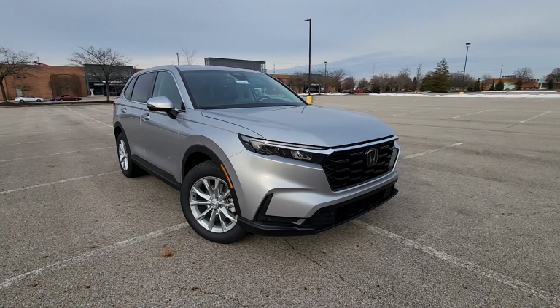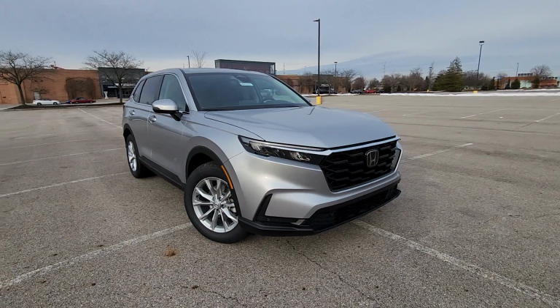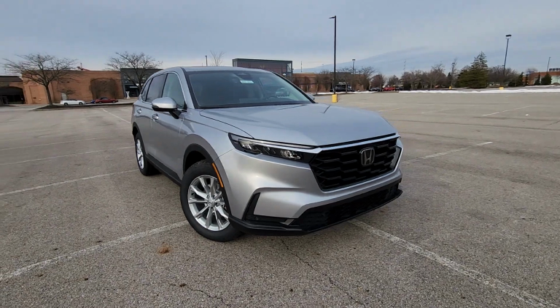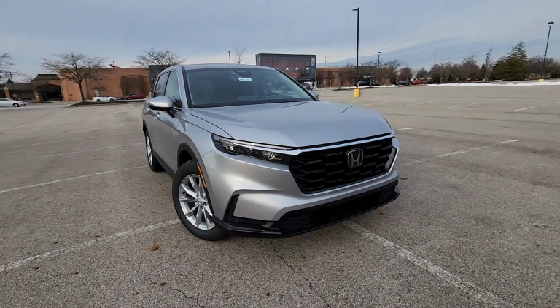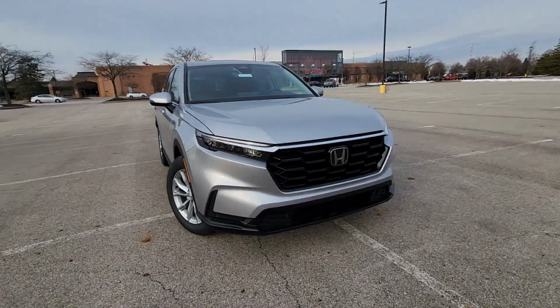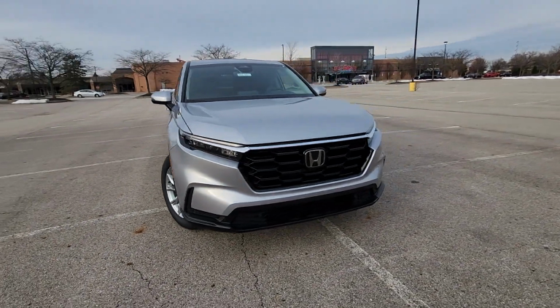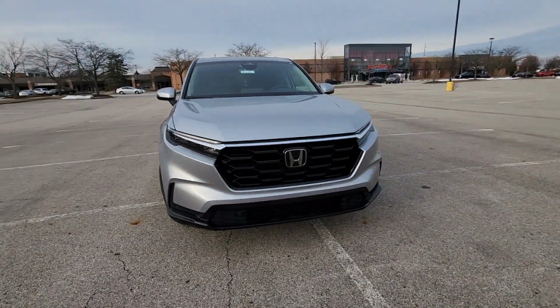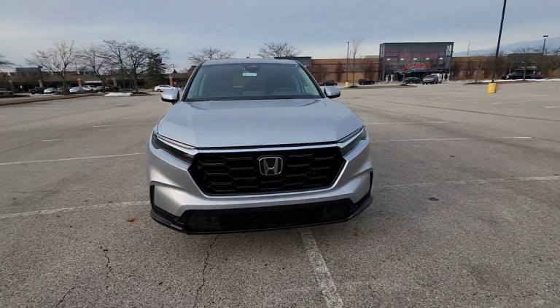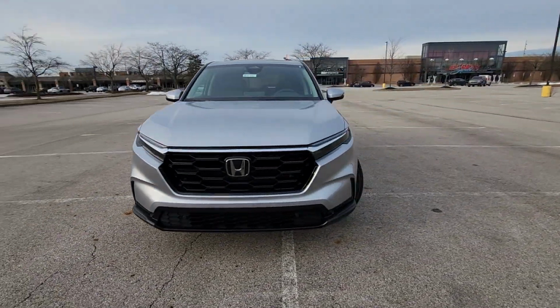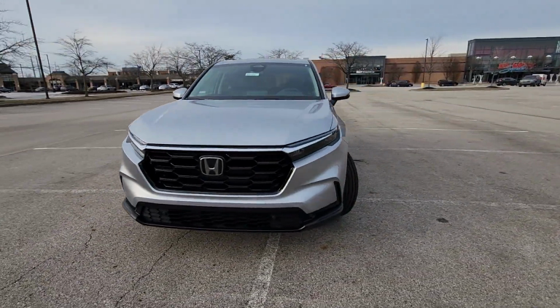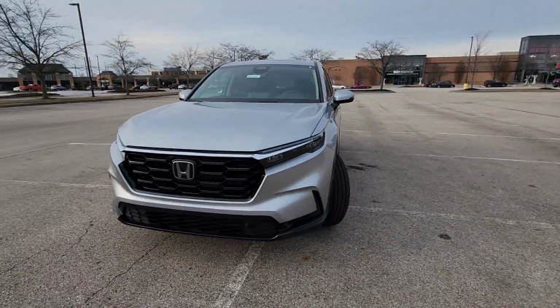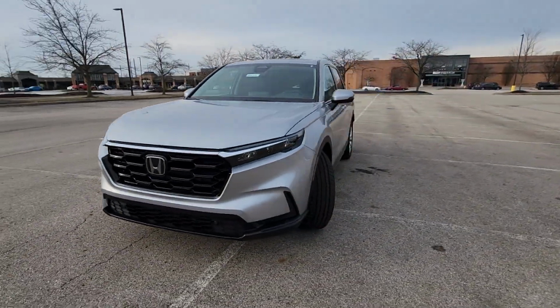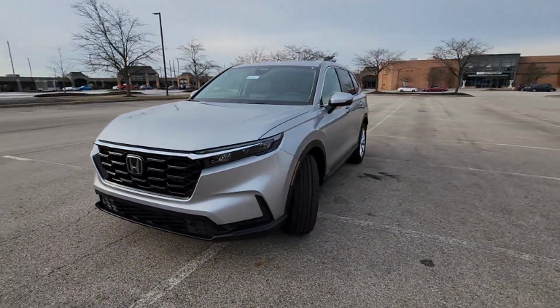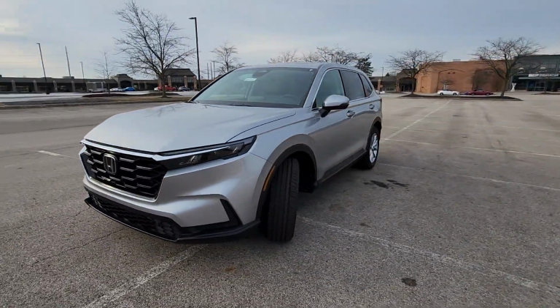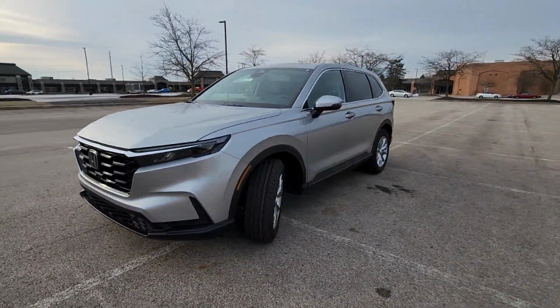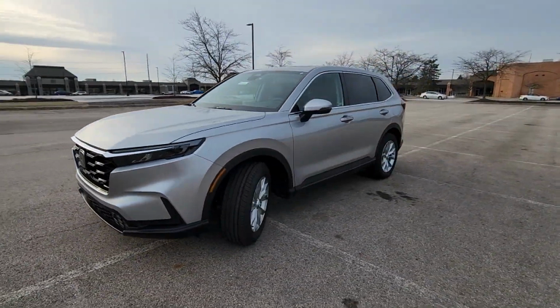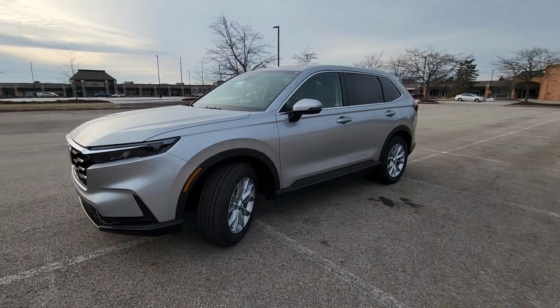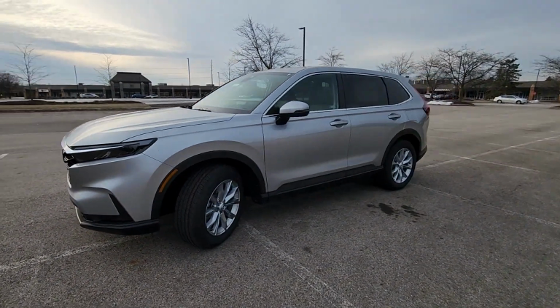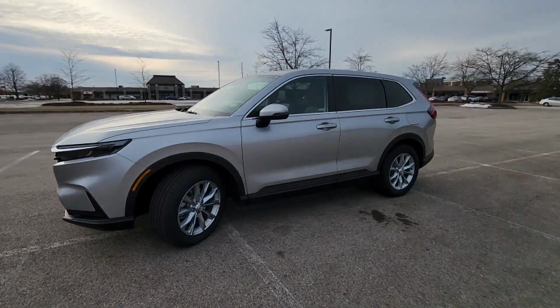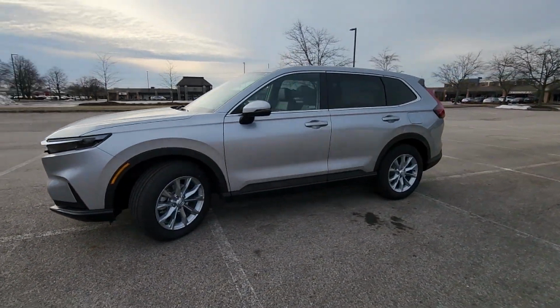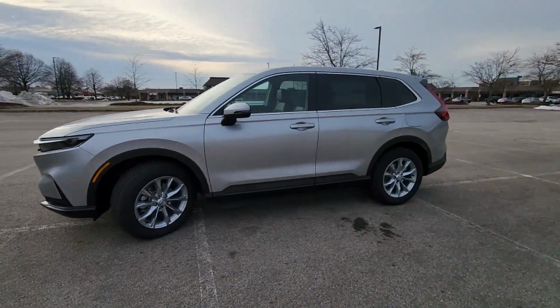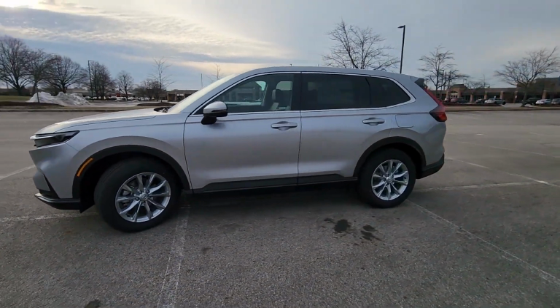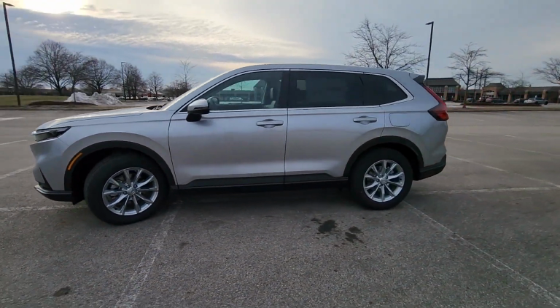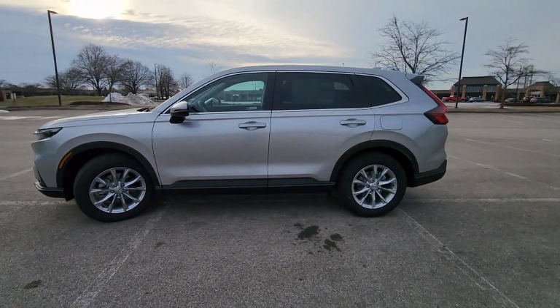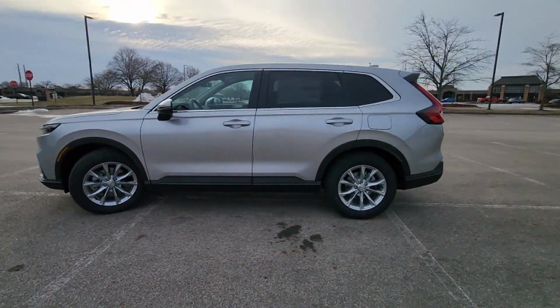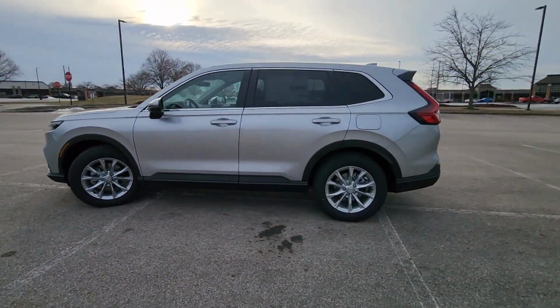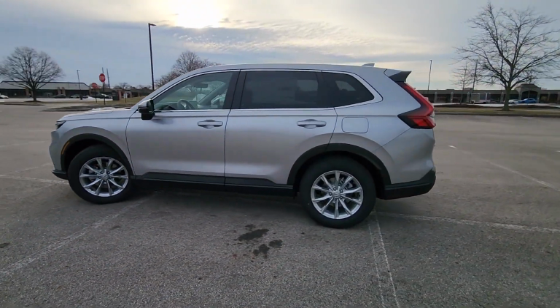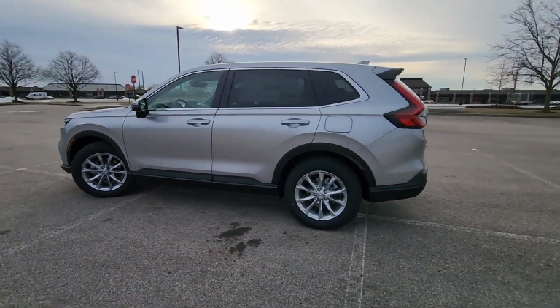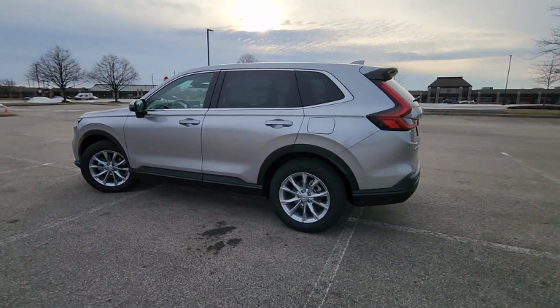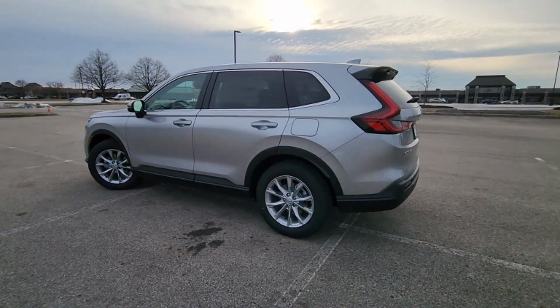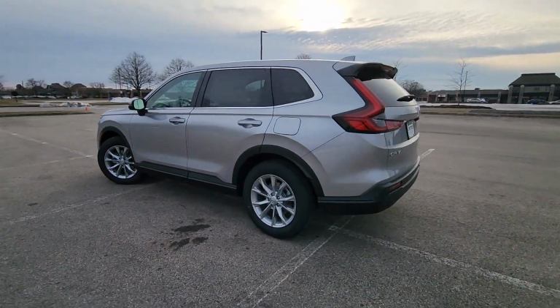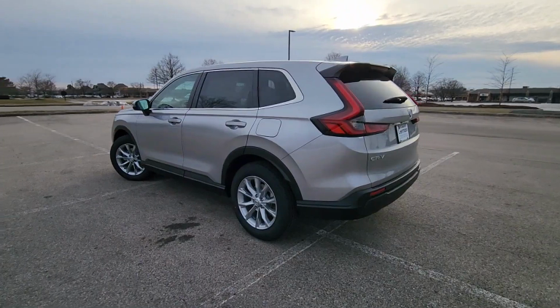2024 Honda CR-V. This SUV offers space as well as power and performance. It's equipped with a full package of convenience and efficiency.